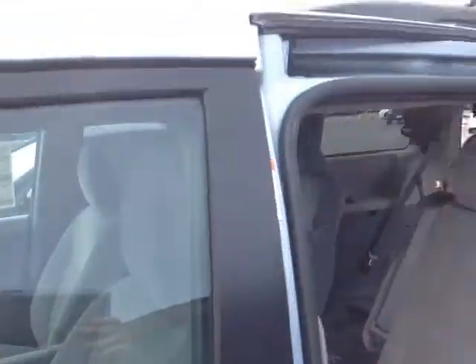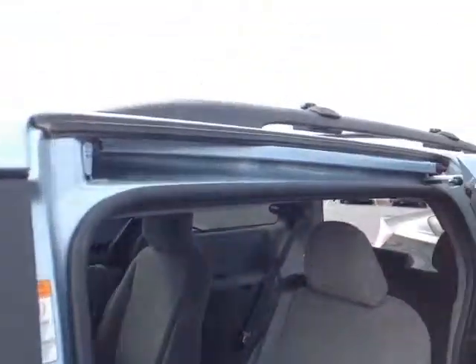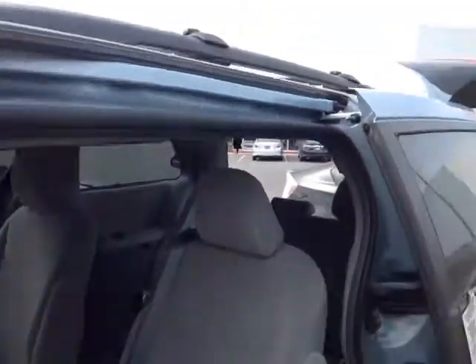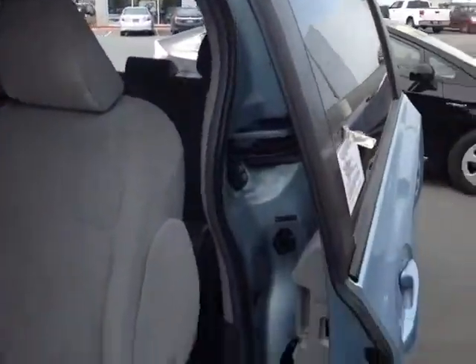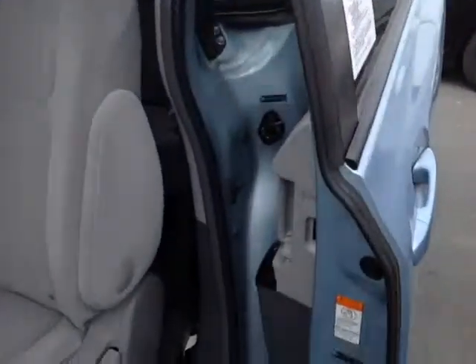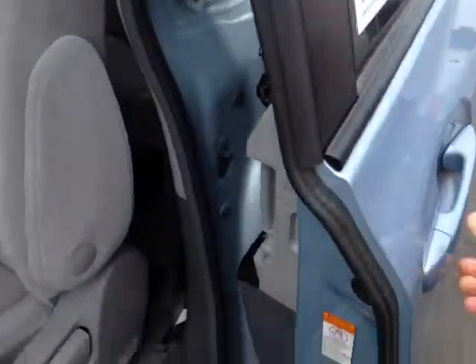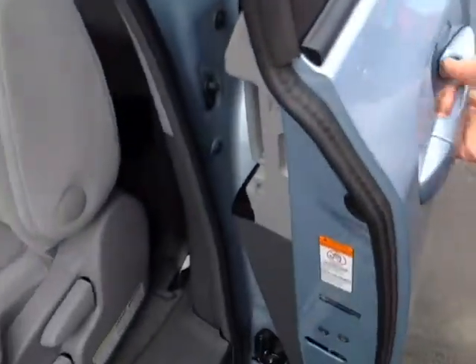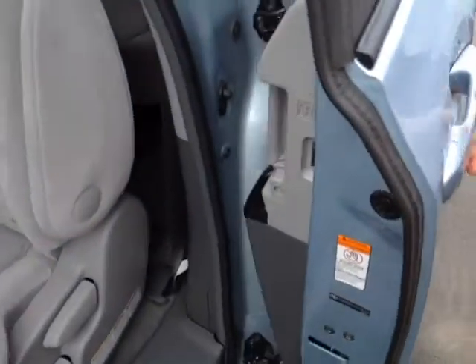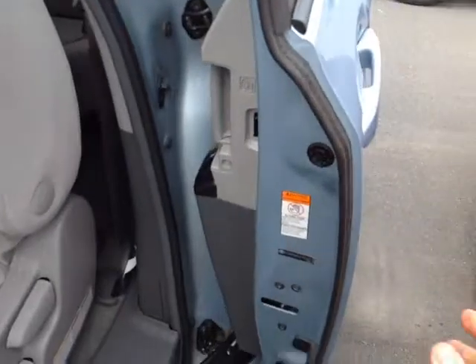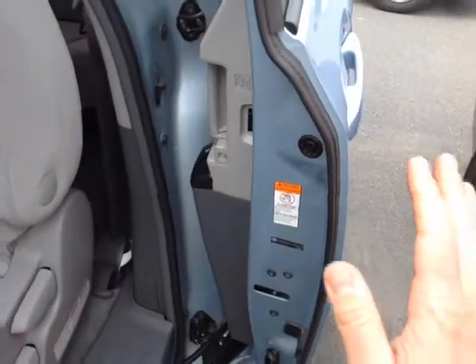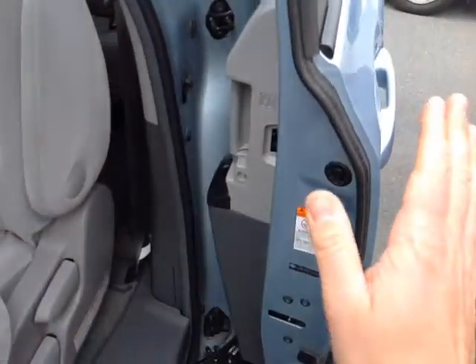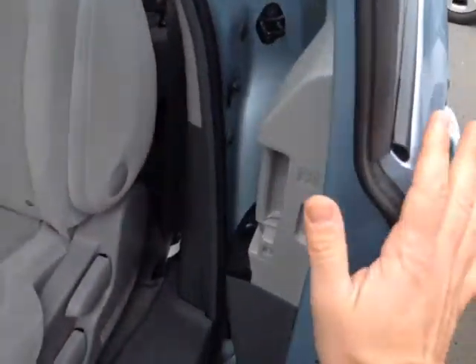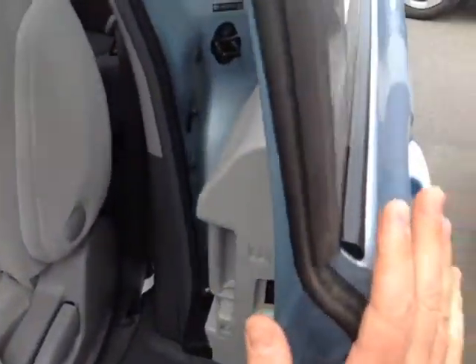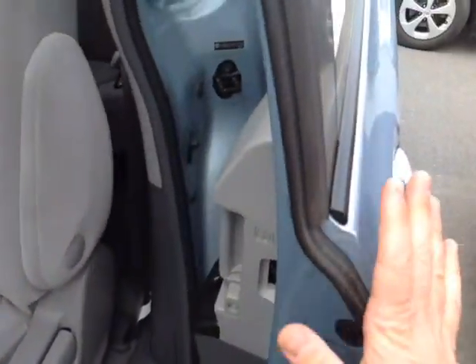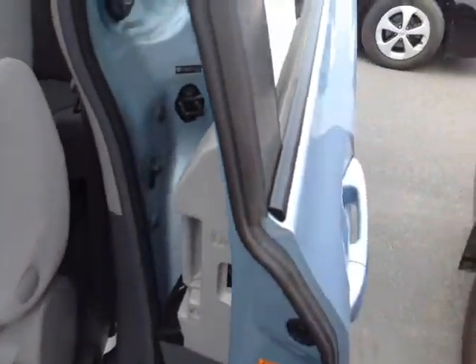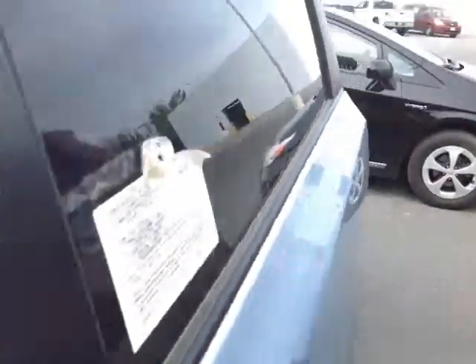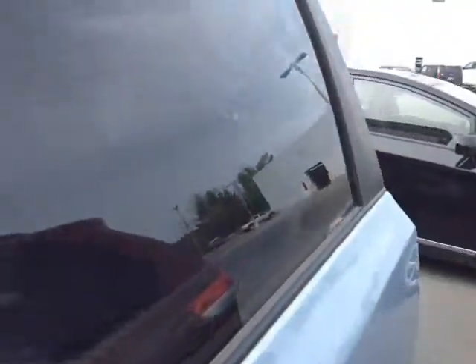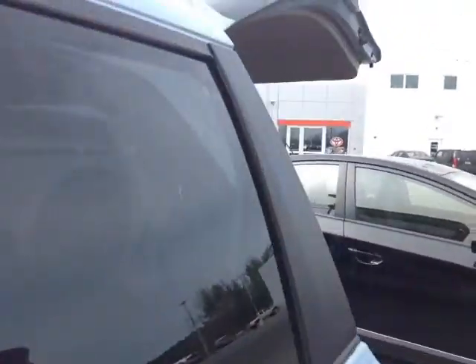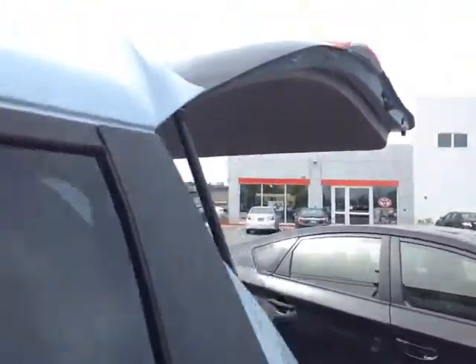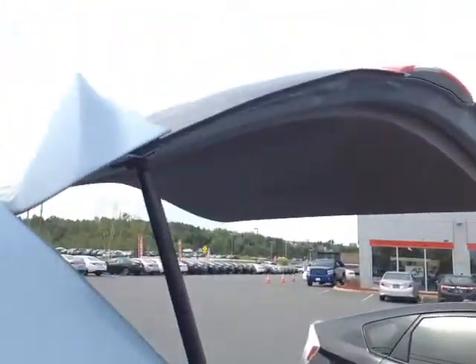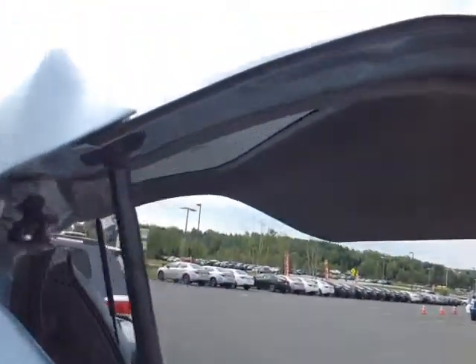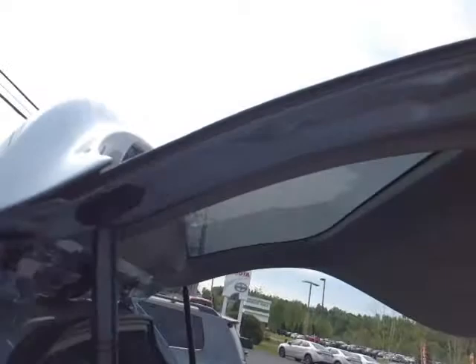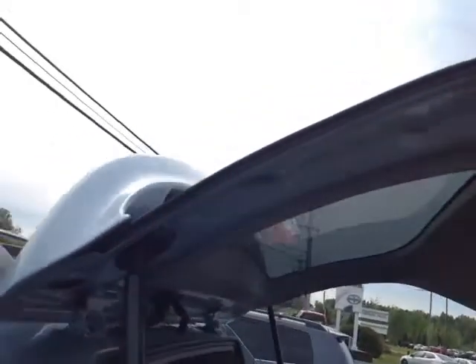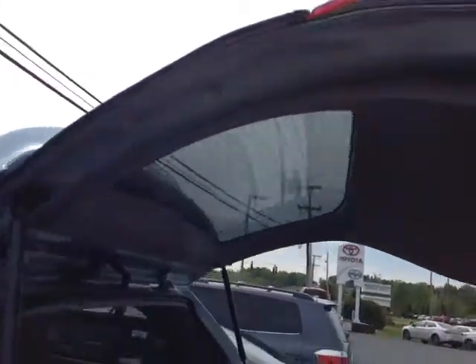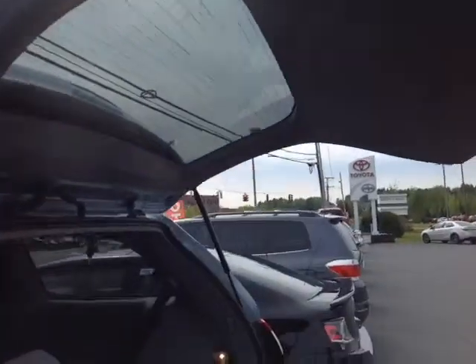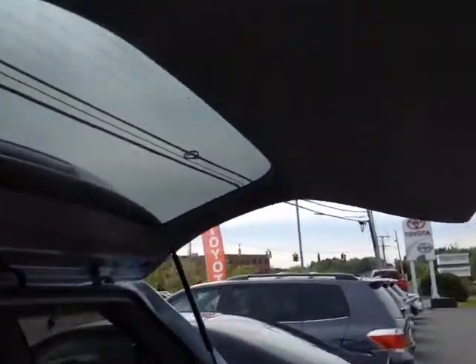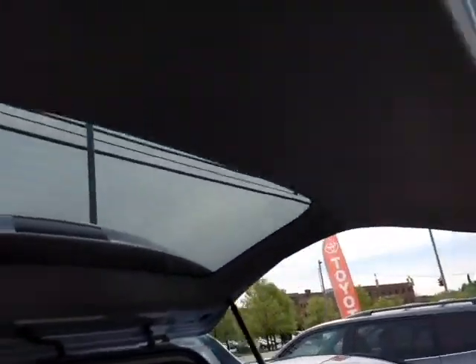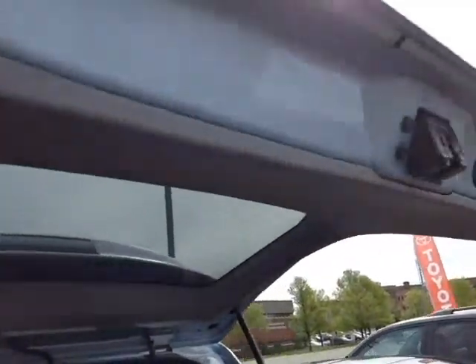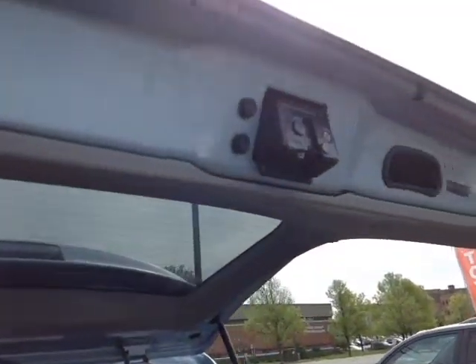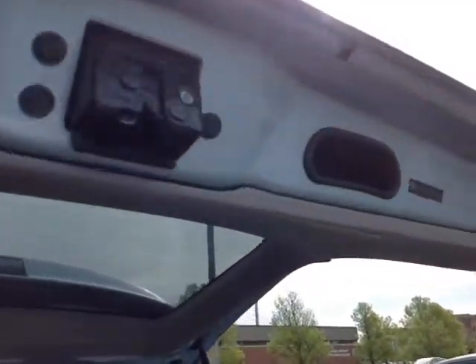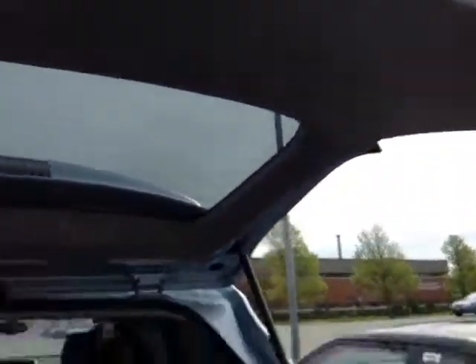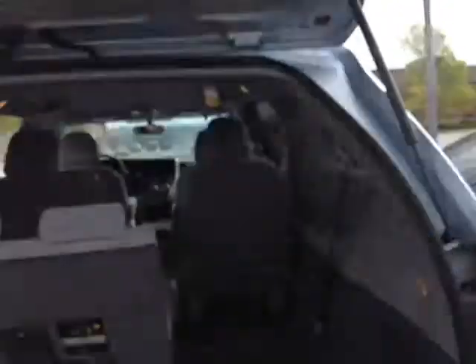Roof rails up top, a power sliding door that also has the touch sensor on it — so if I happen to get in the way it just bounces back. Nice hydraulically assisted liftgate and the rear spoiler there as well, along with a convenient pull handle on the right side.